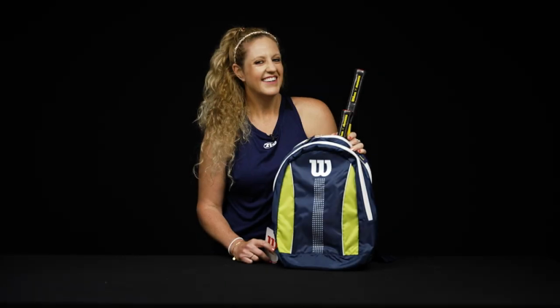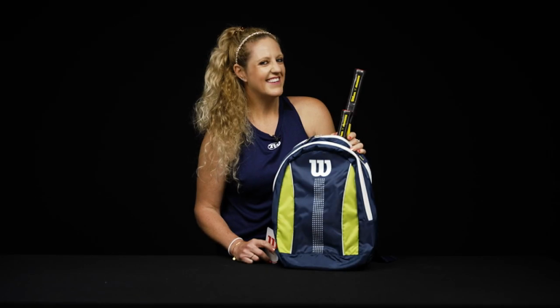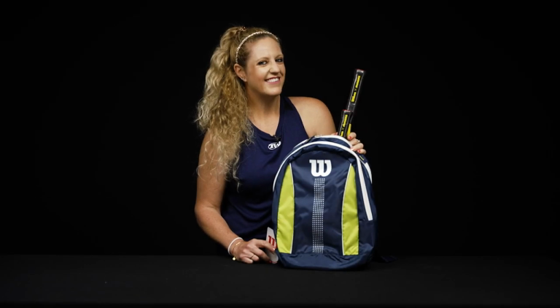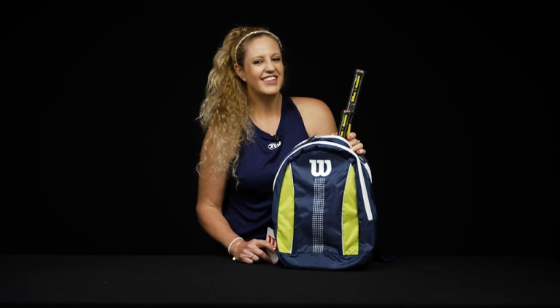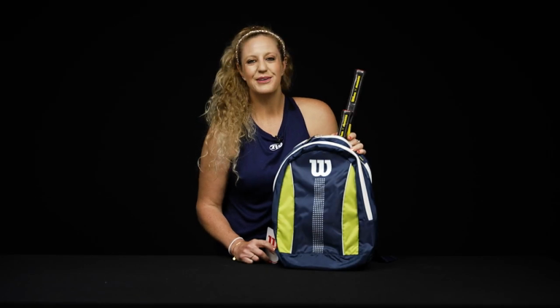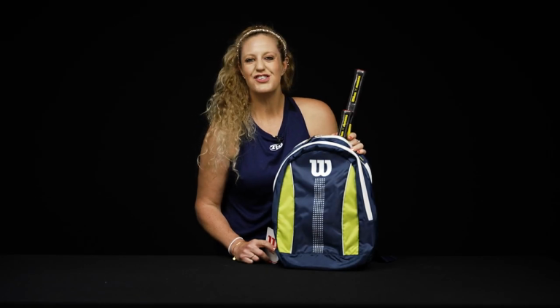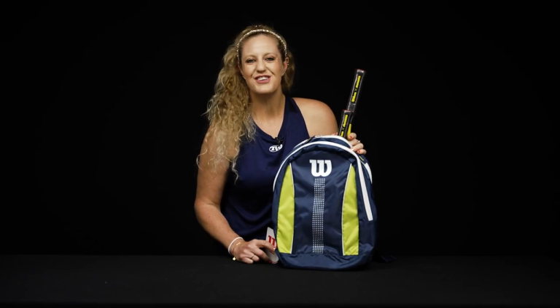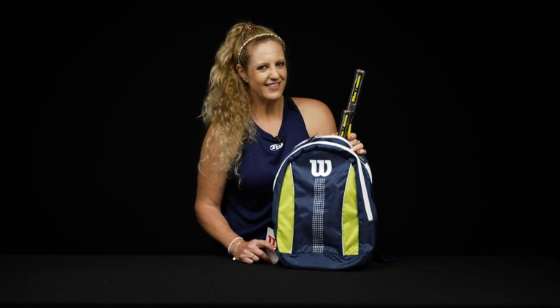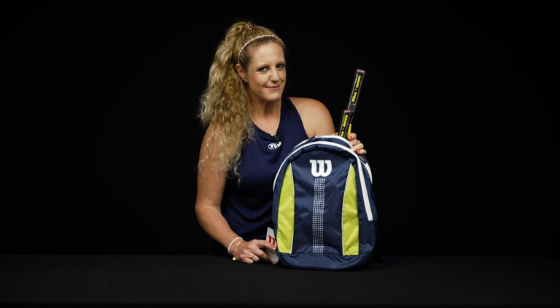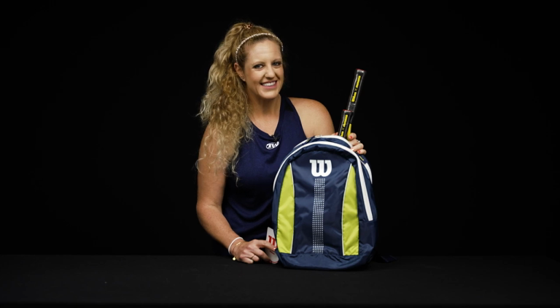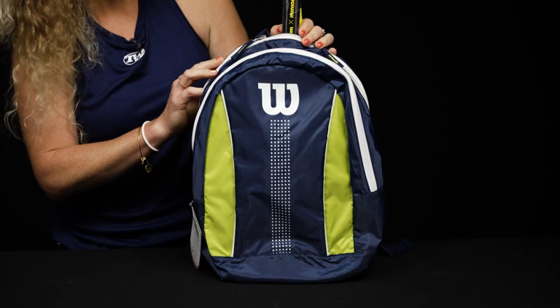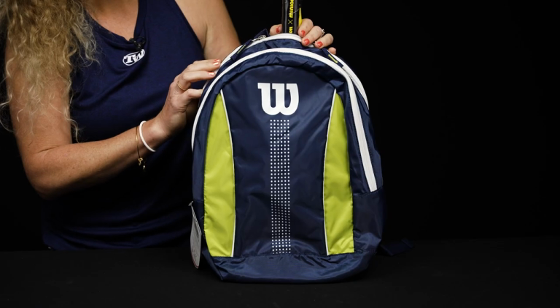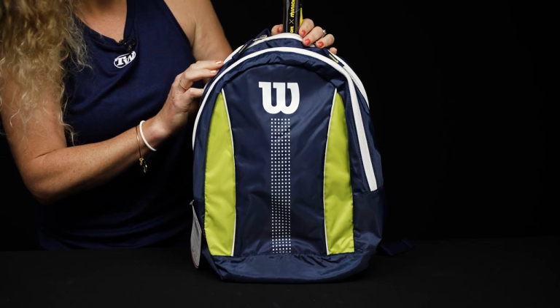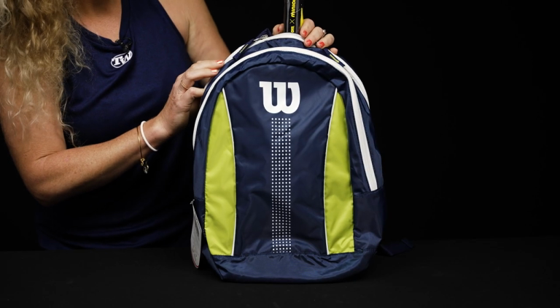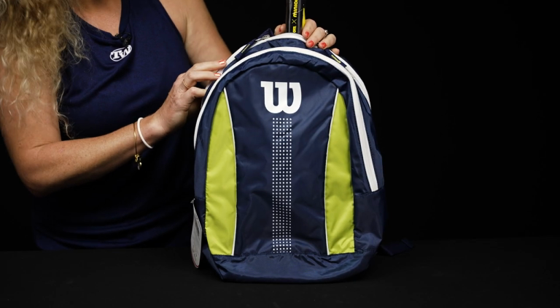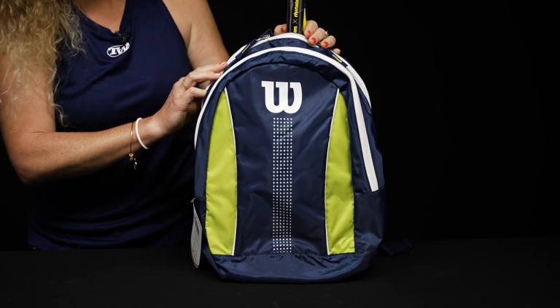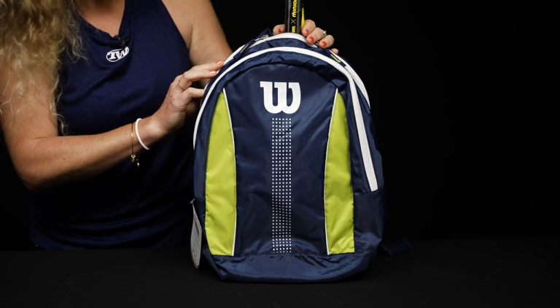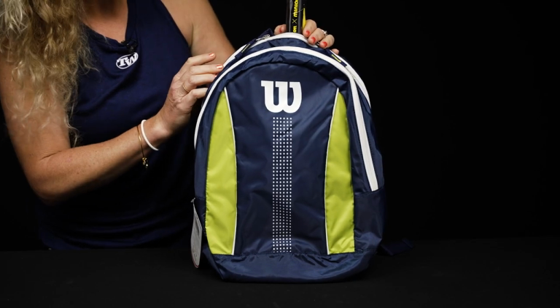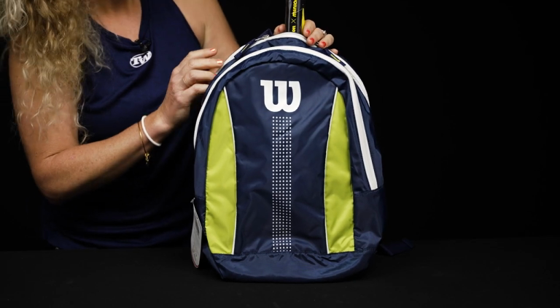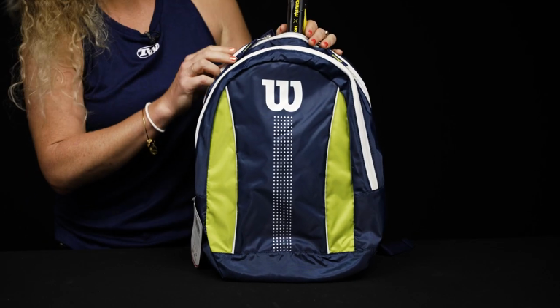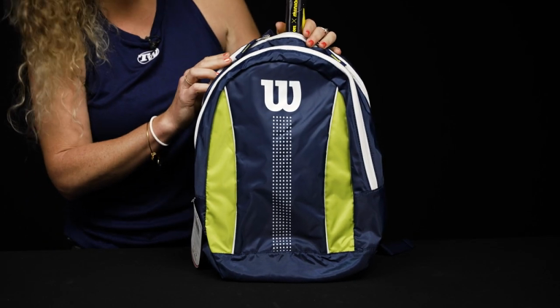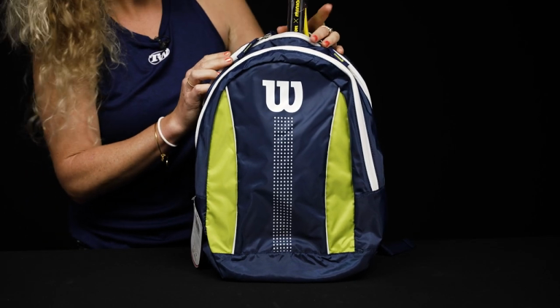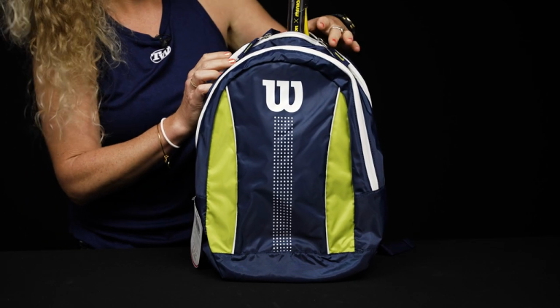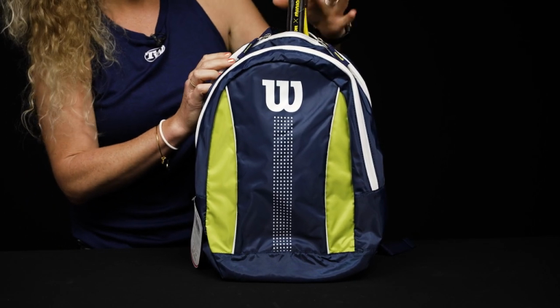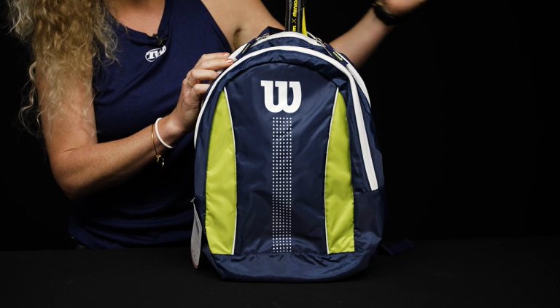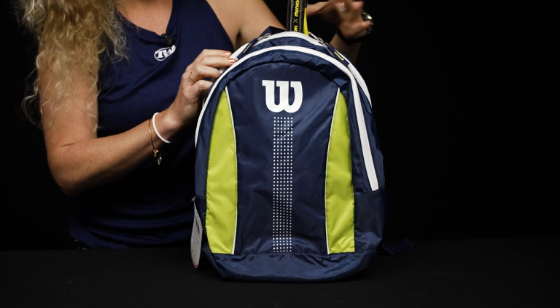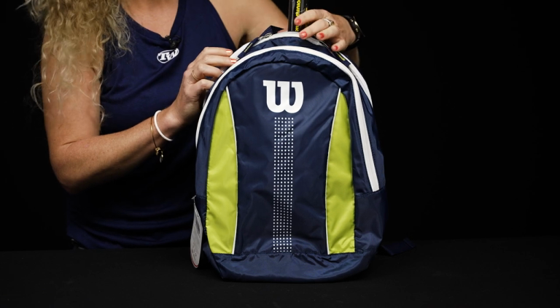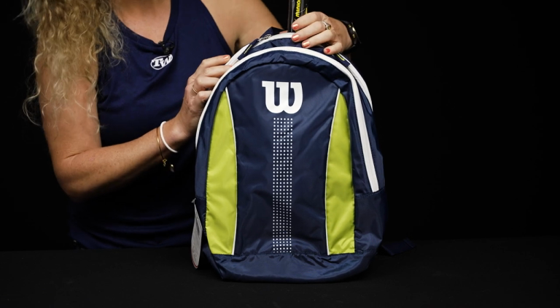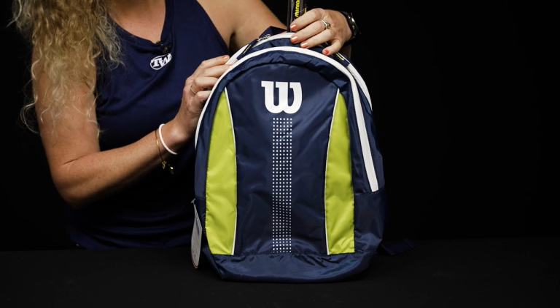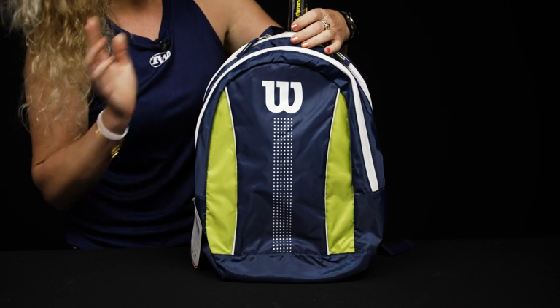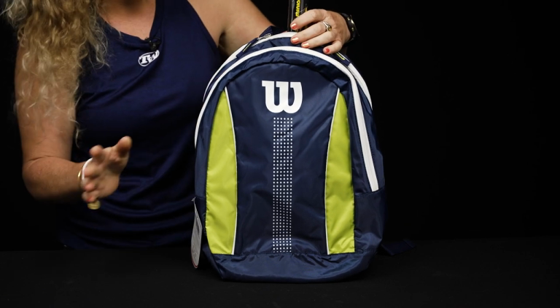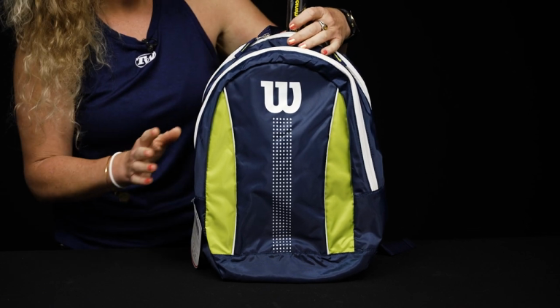Let's take a closer look at the Wilson Junior Tennis Backpack. Wilson has created the perfect backpack for any junior player in your life. It's super lightweight and easy to carry.